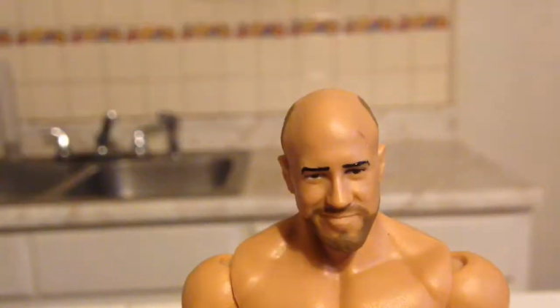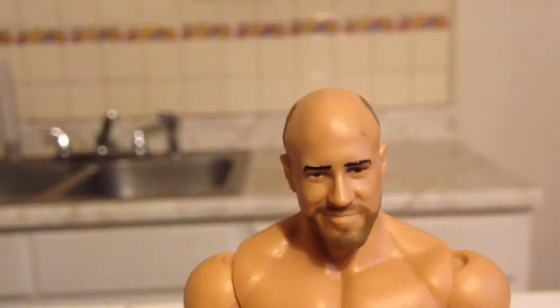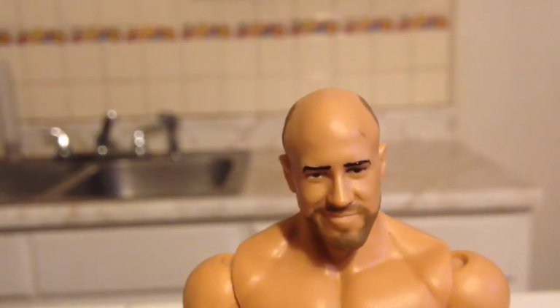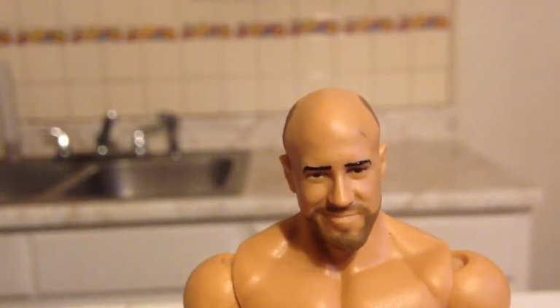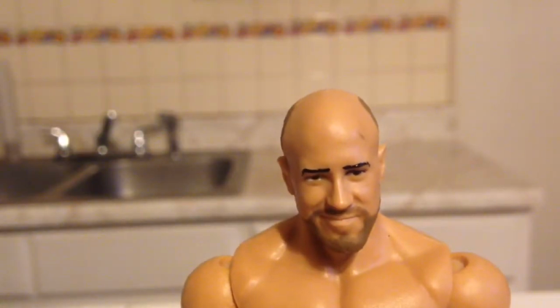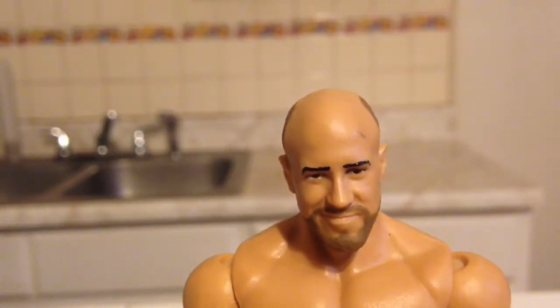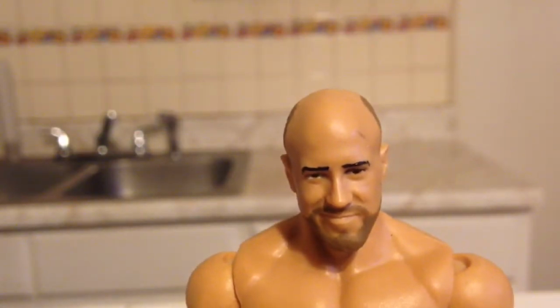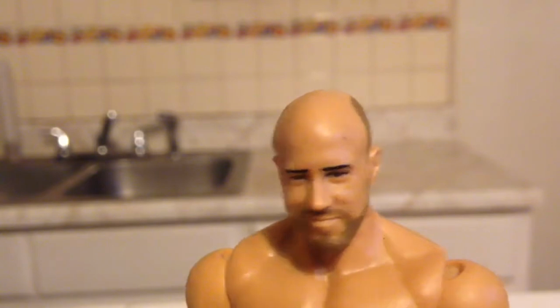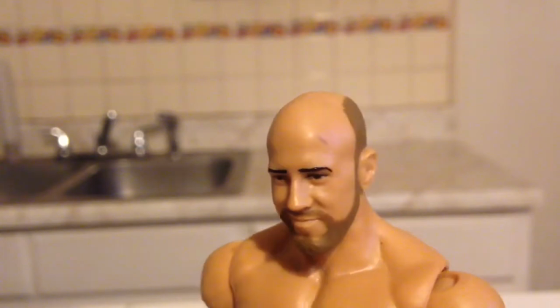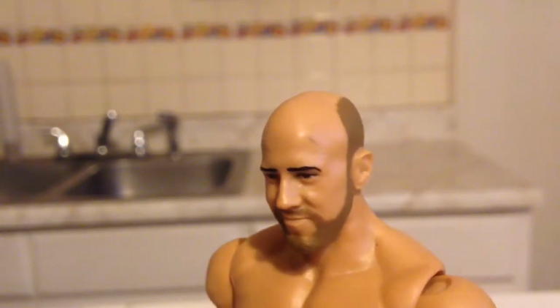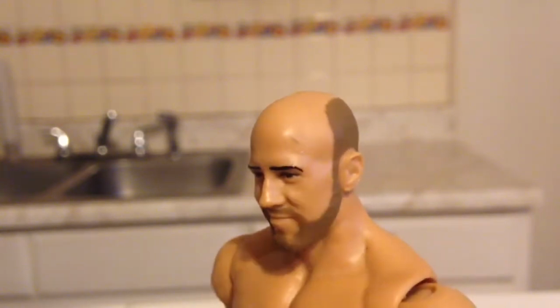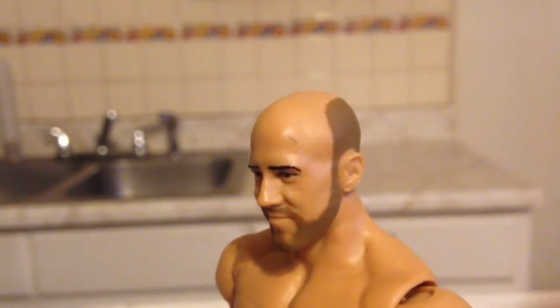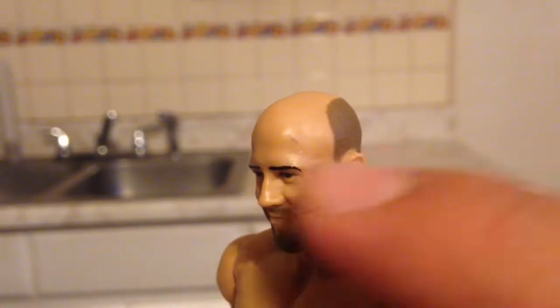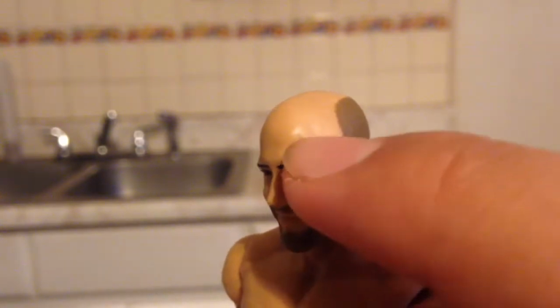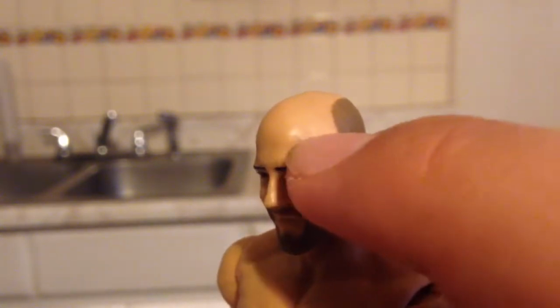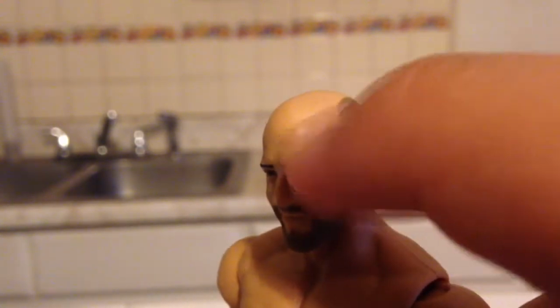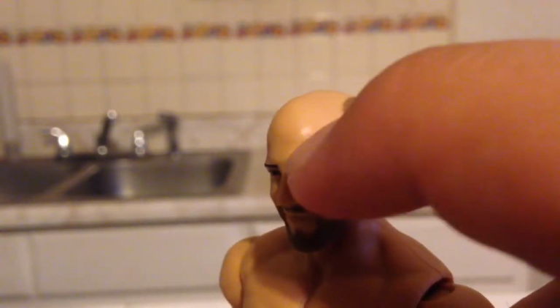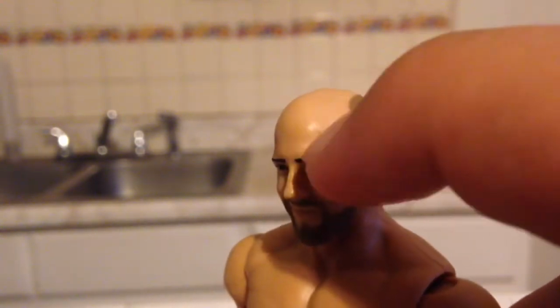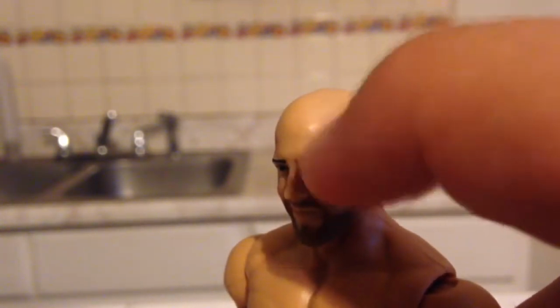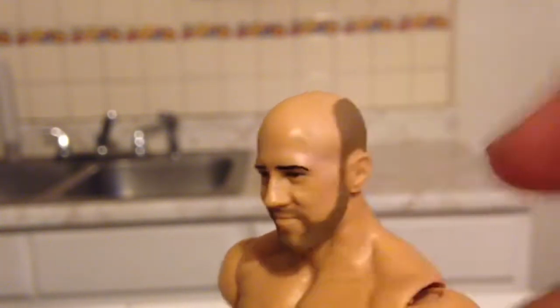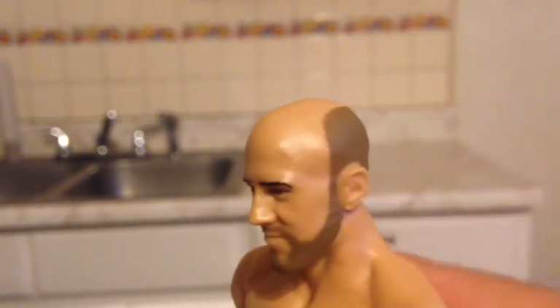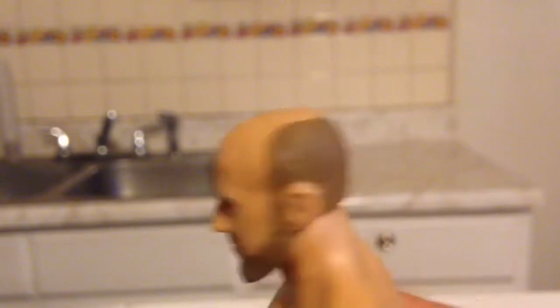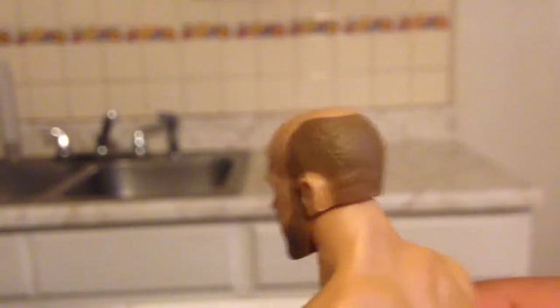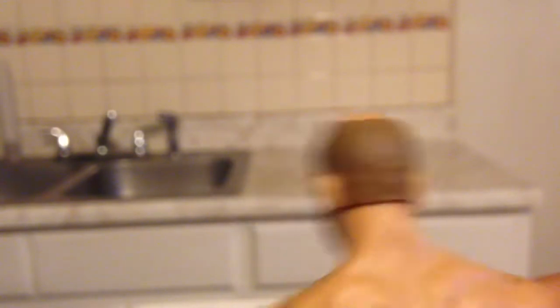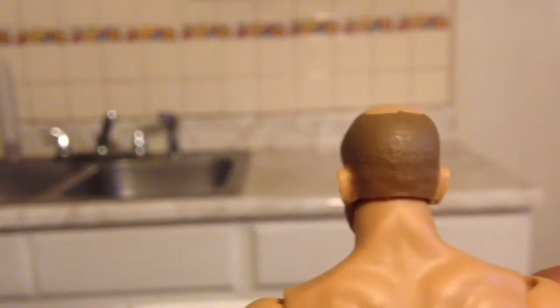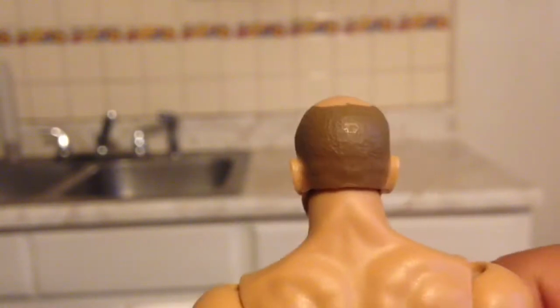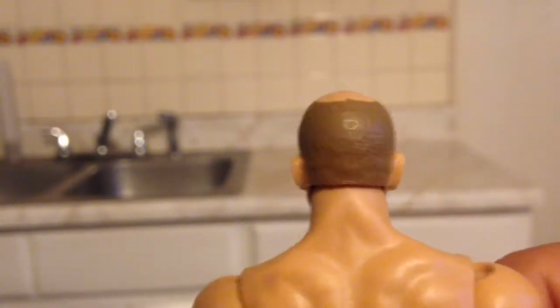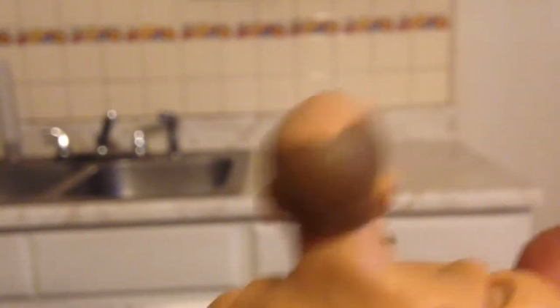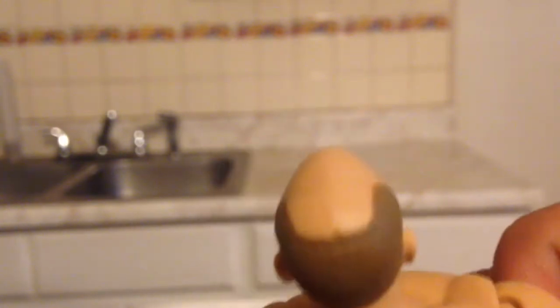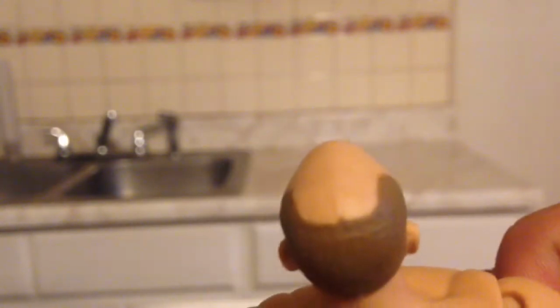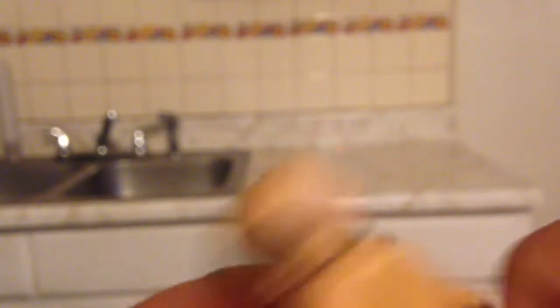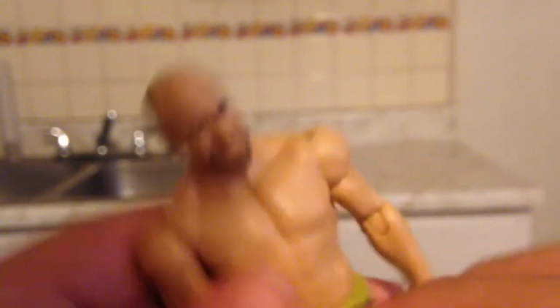This is the face scan of Cesaro. I do actually enjoy this face scan, other than the battle pack. And if you can see, there's a little paint smudge on his forehead. His bald head — you can see the little line they gave him with his hair.